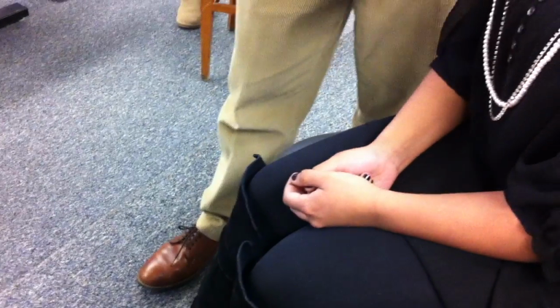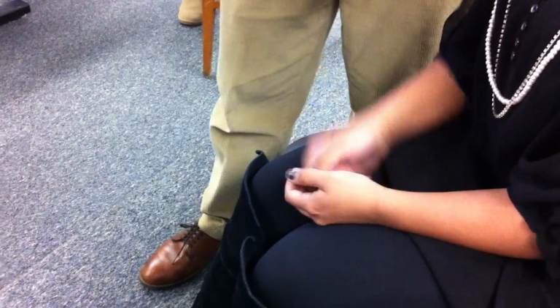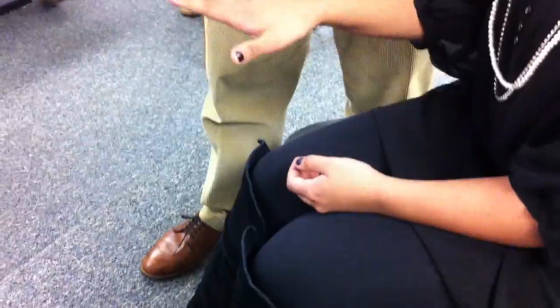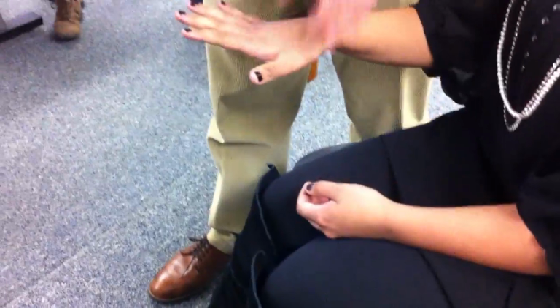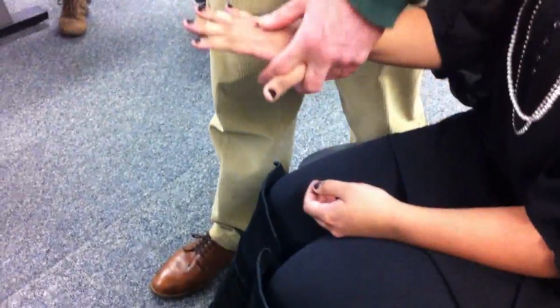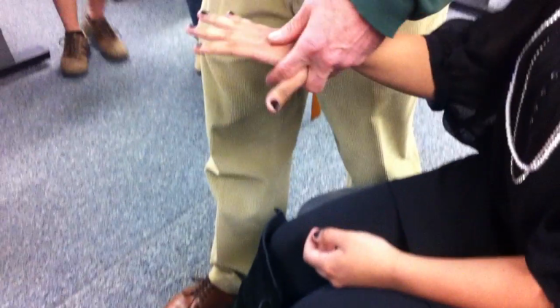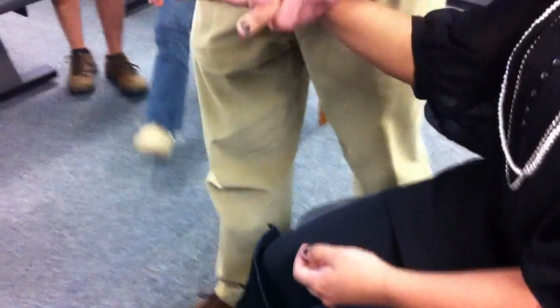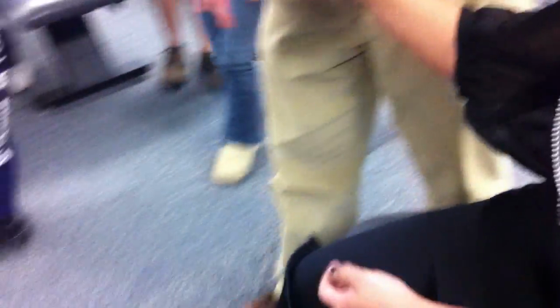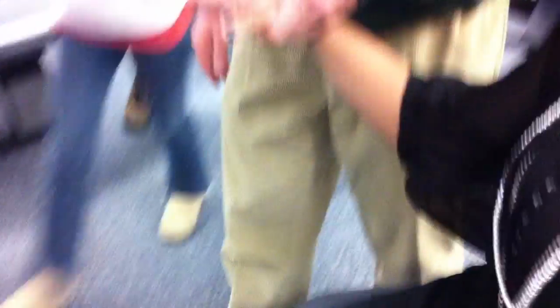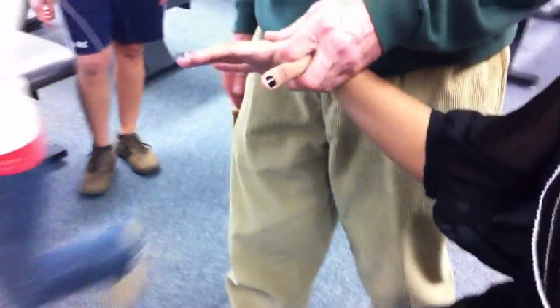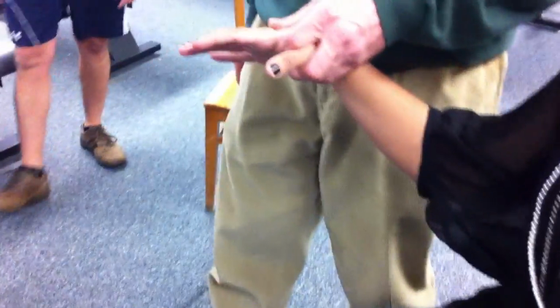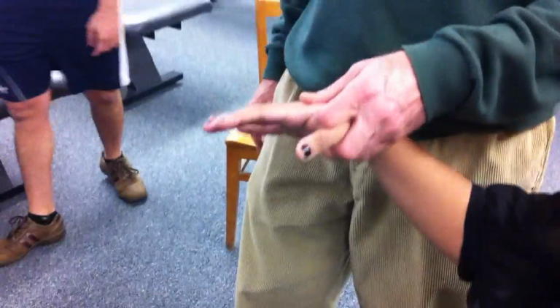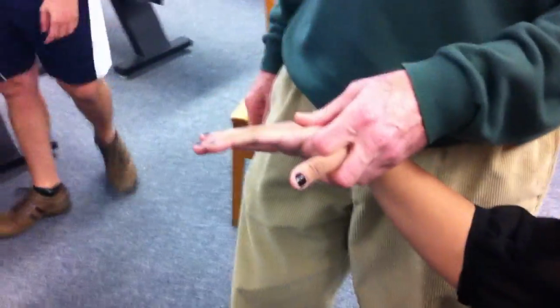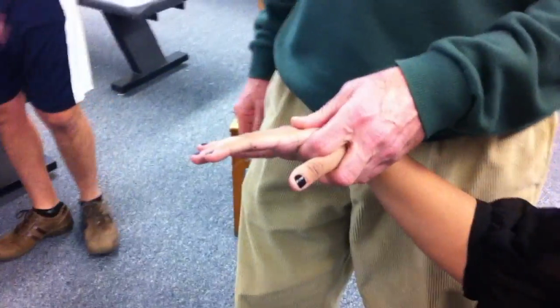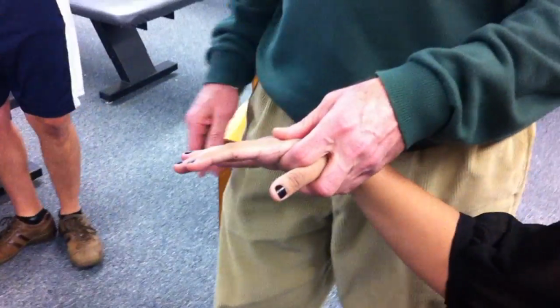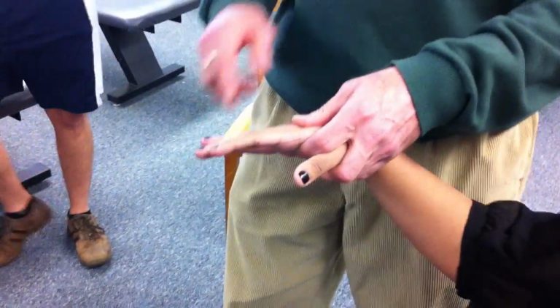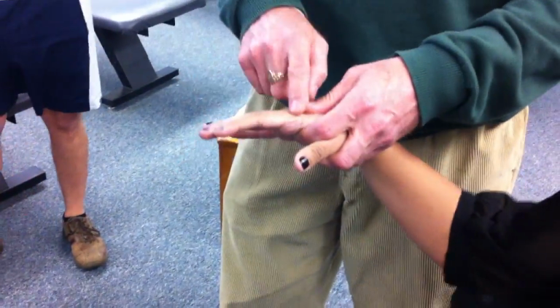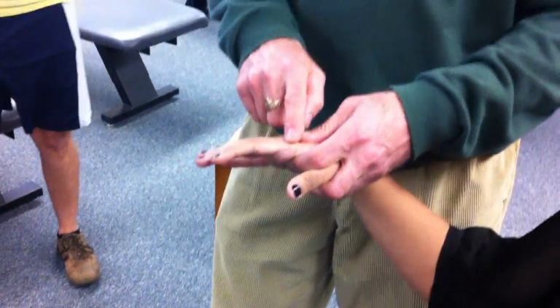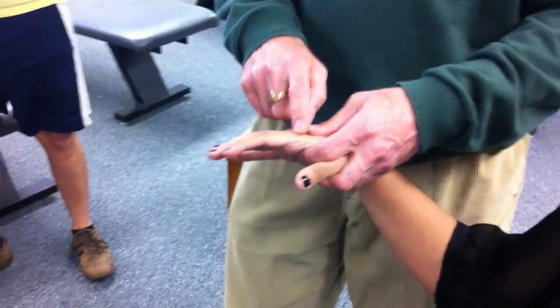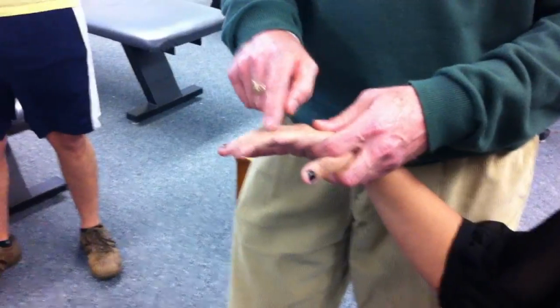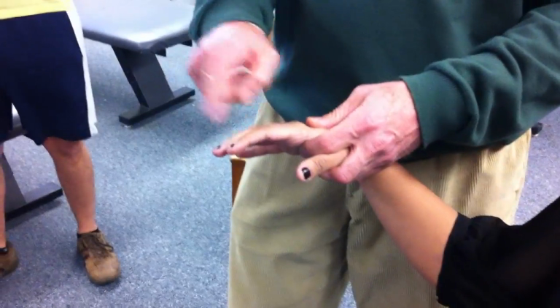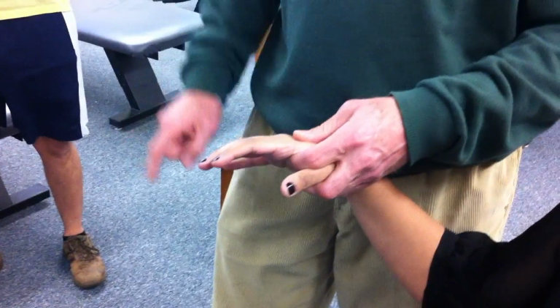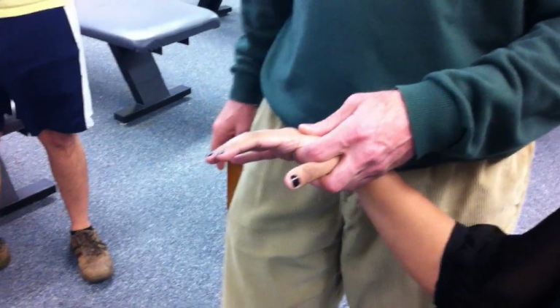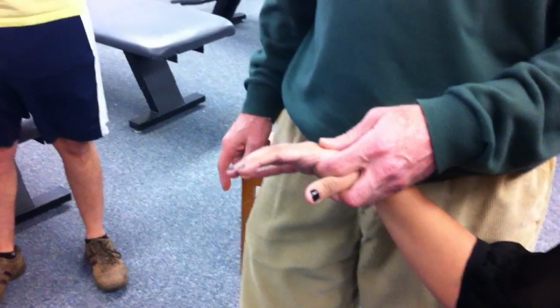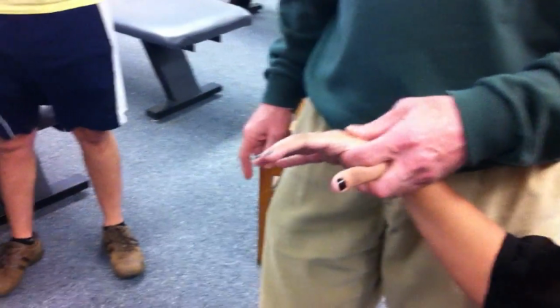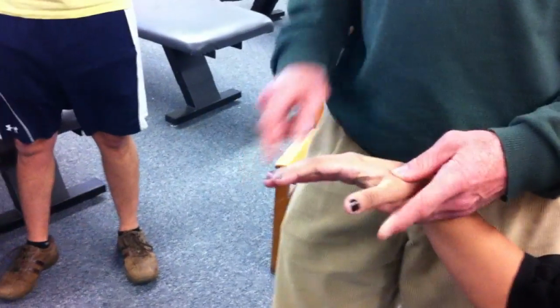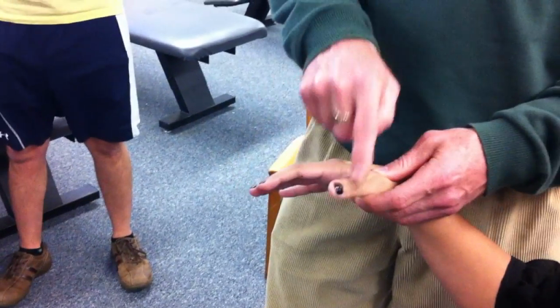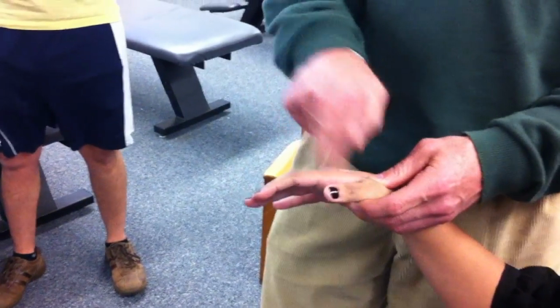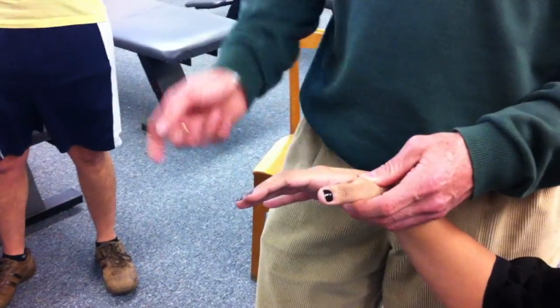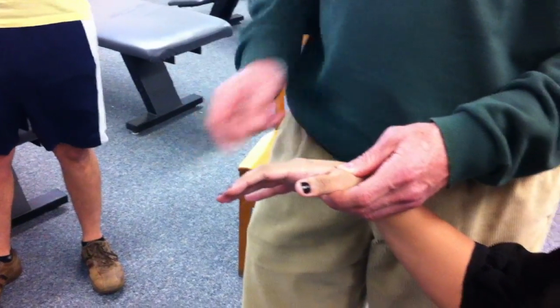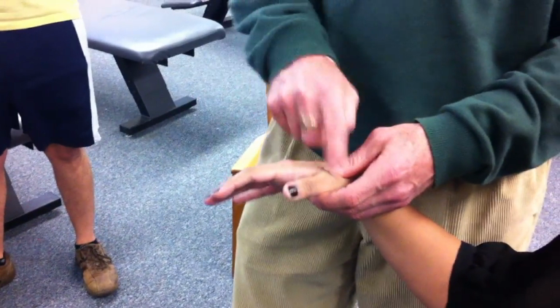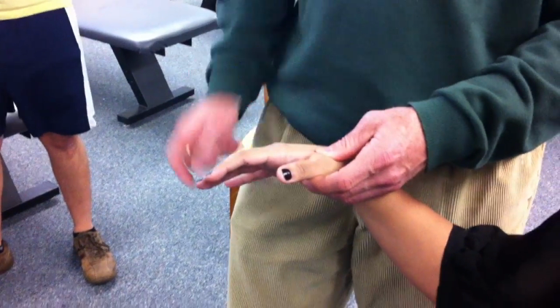If you could put your hand like this for us. This is called Enfield testing of either the MCP, the PIP, or the DIP joints. The thumb, of course, is just the DIP joint and the MCP.